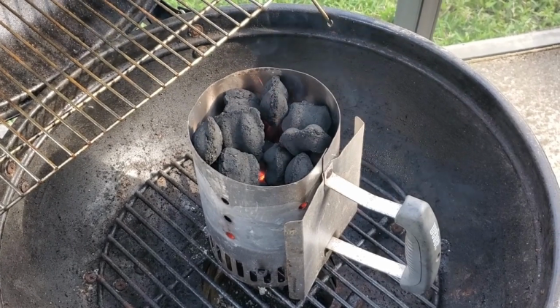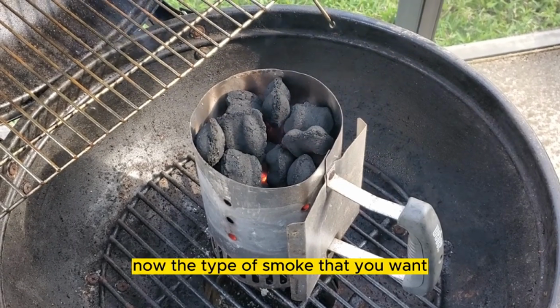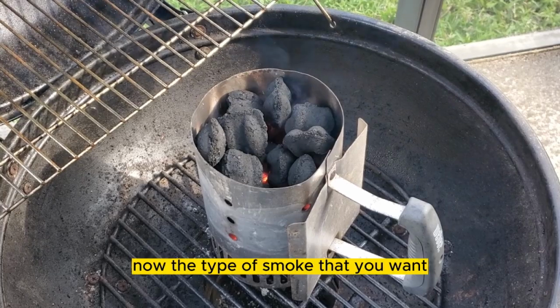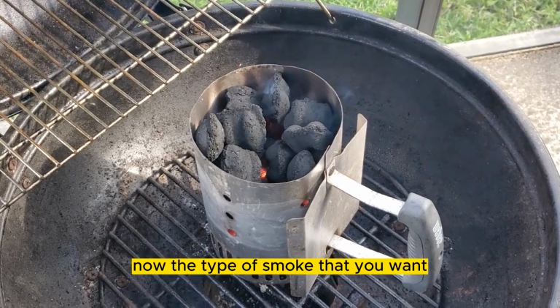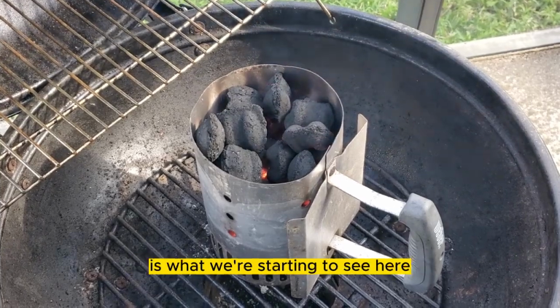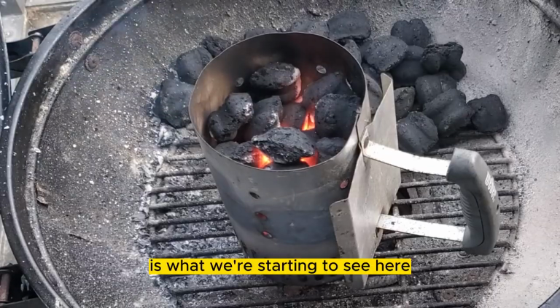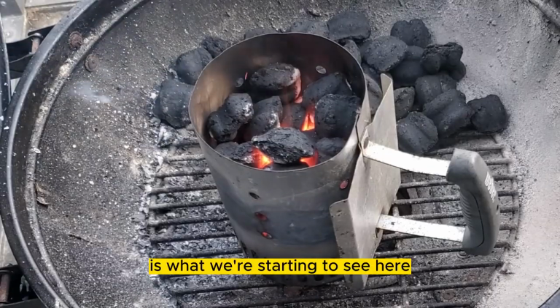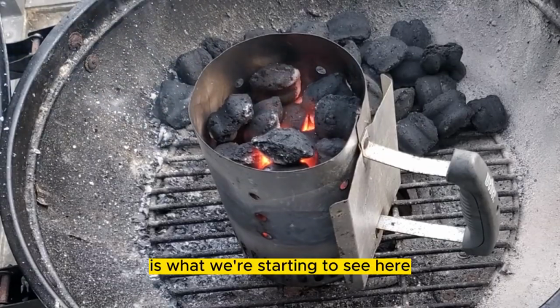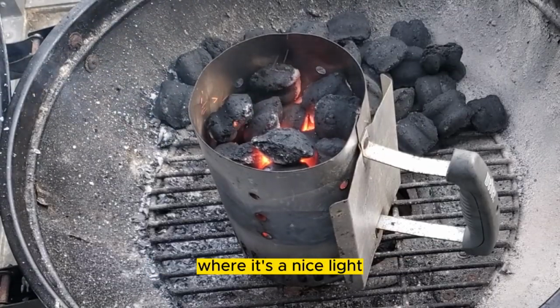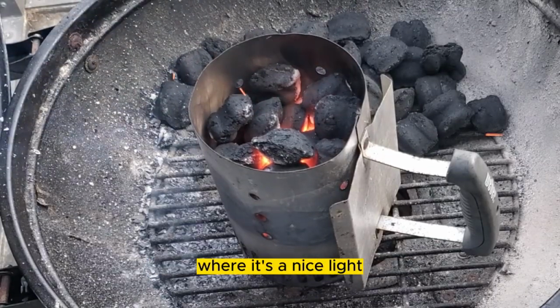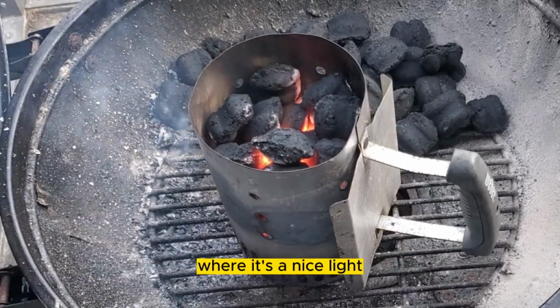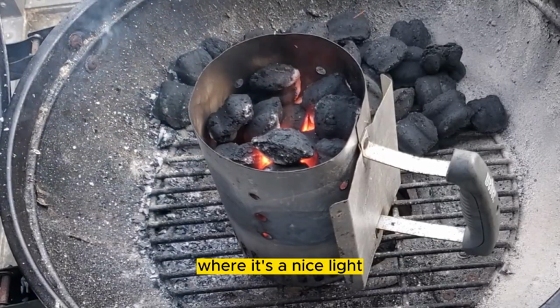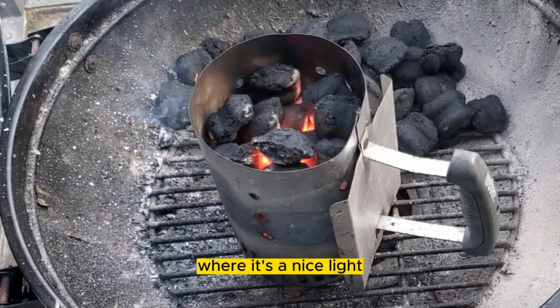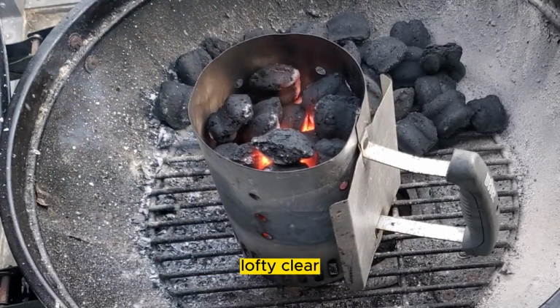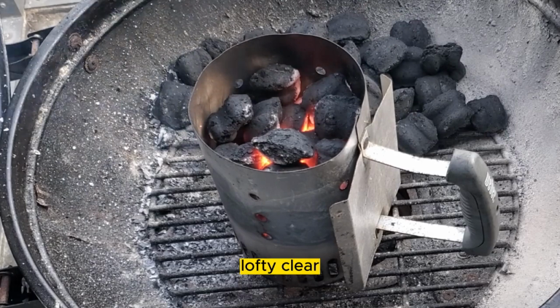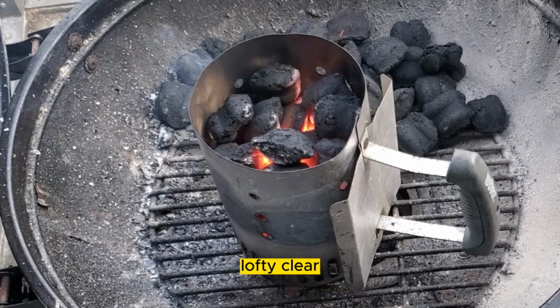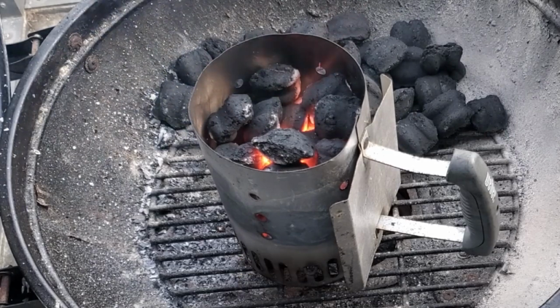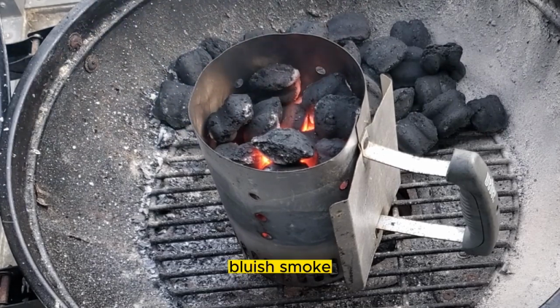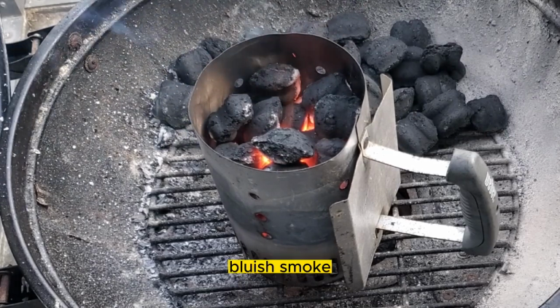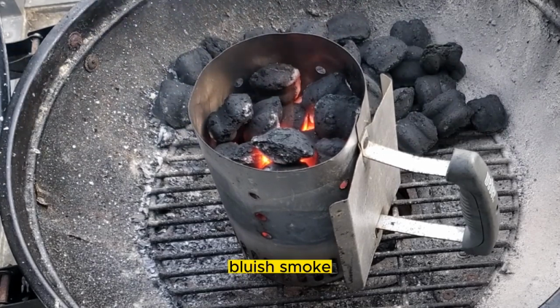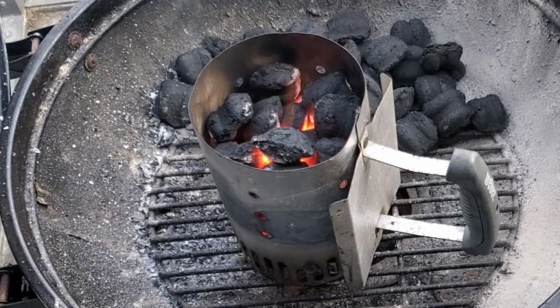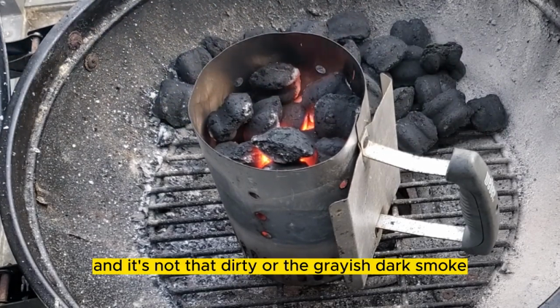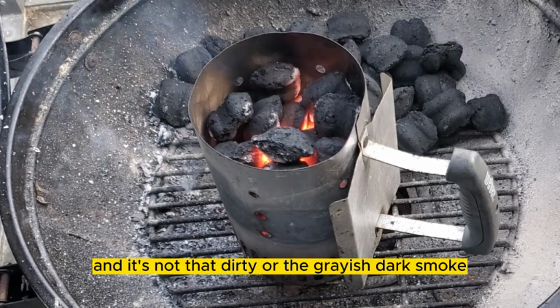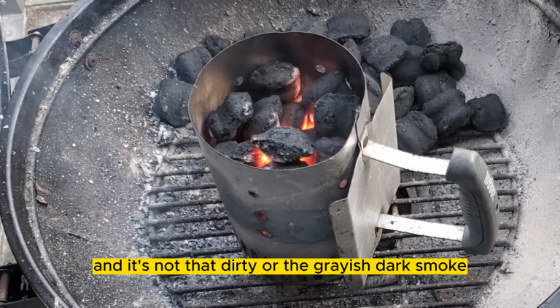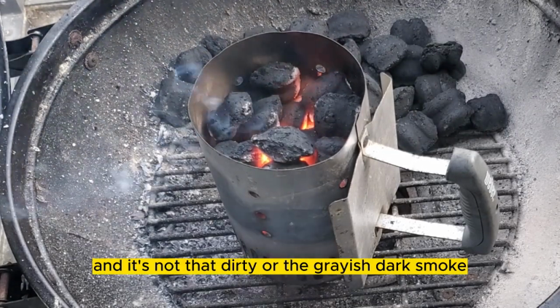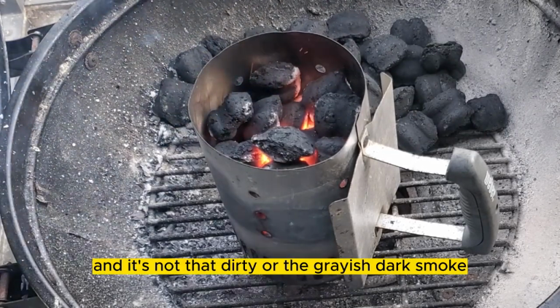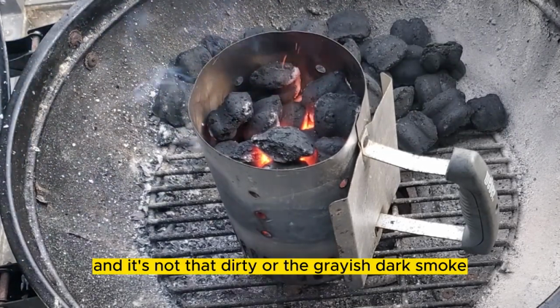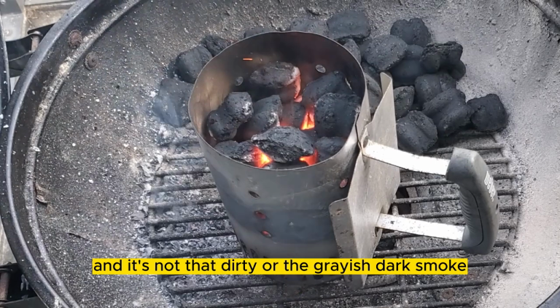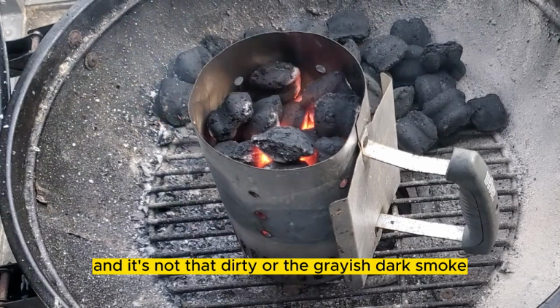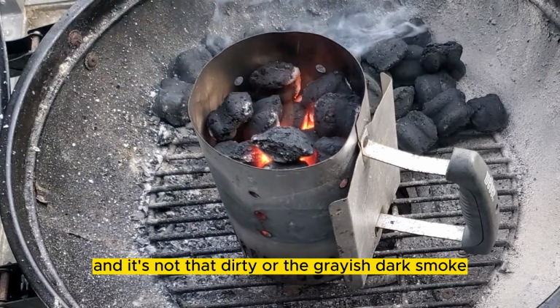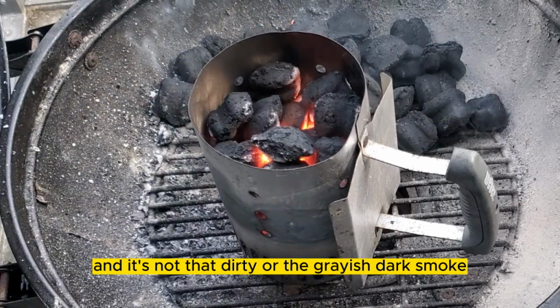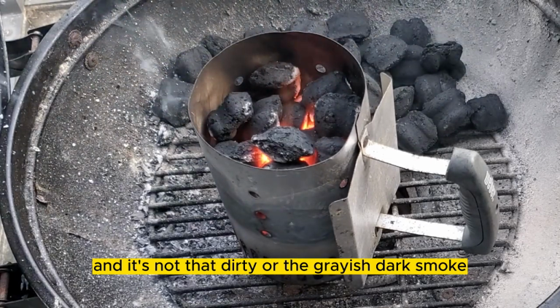The type of smoke that you want is what we're starting to see here — a nice light, lofty, clear bluish smoke. It's not that dirty or grayish dark smoke.